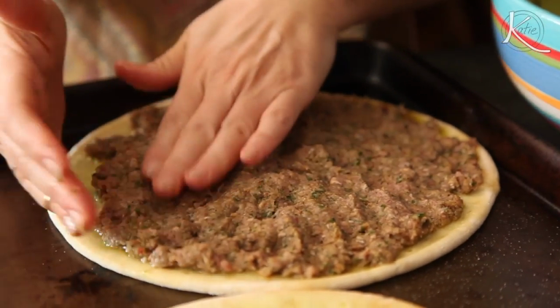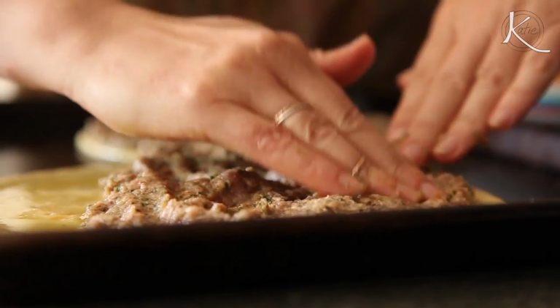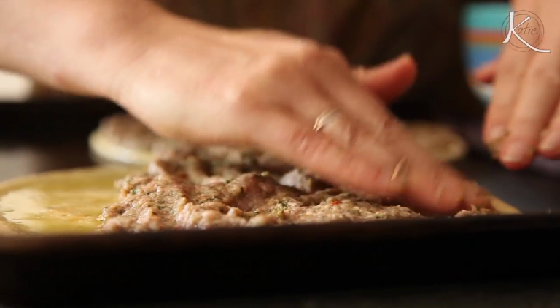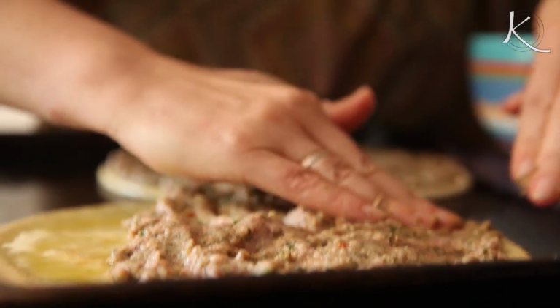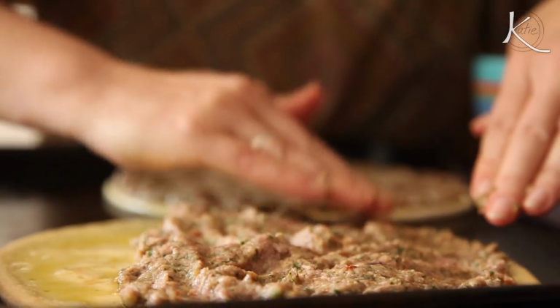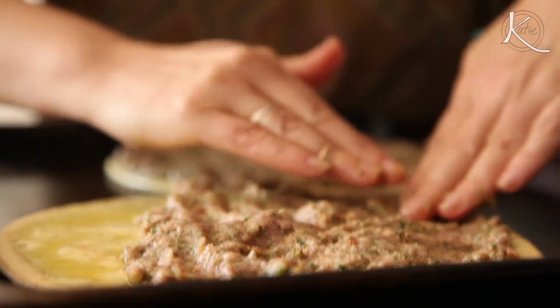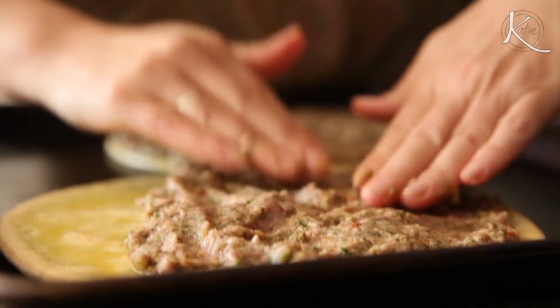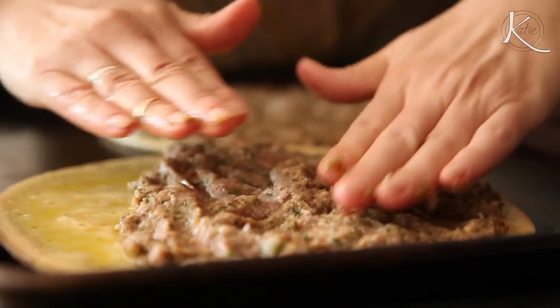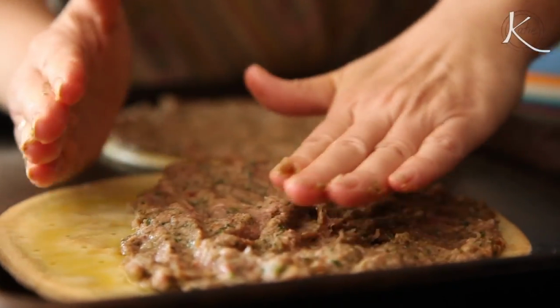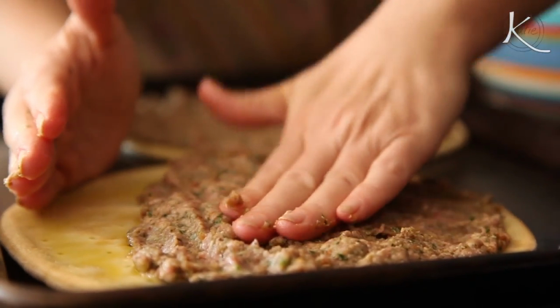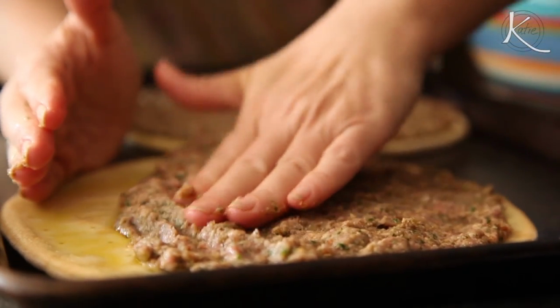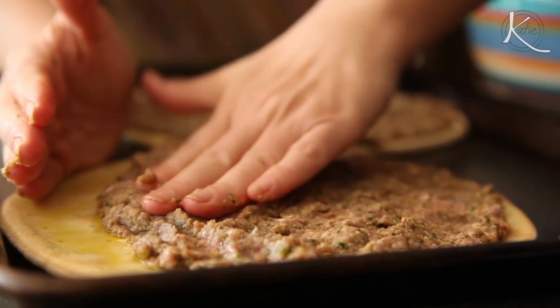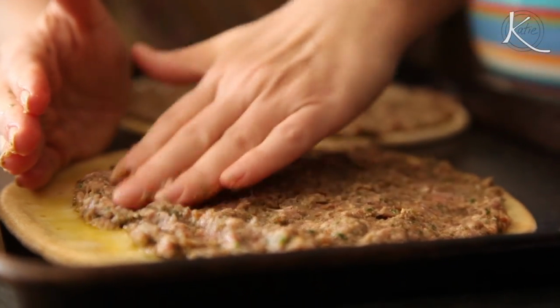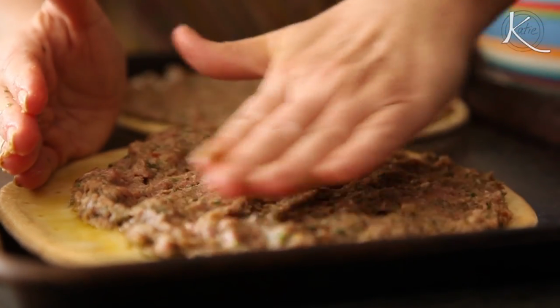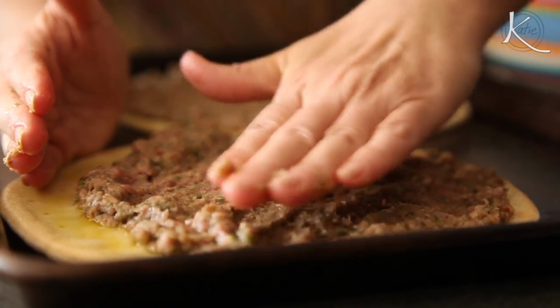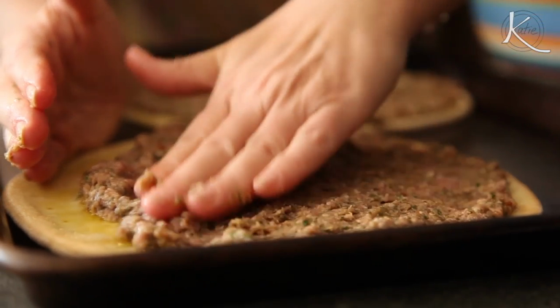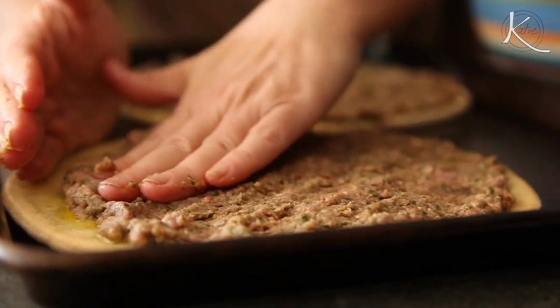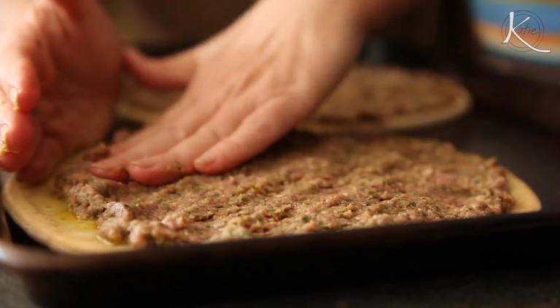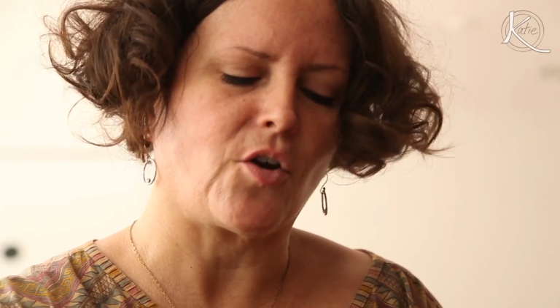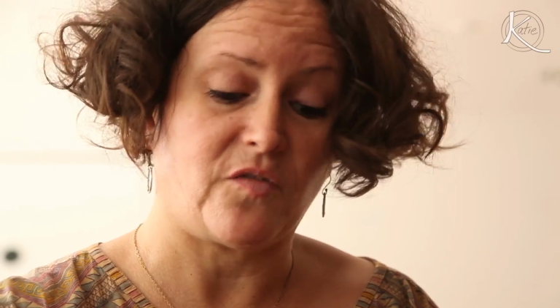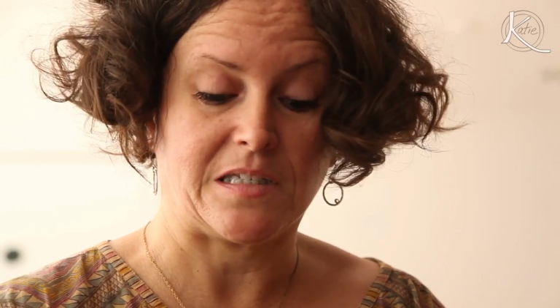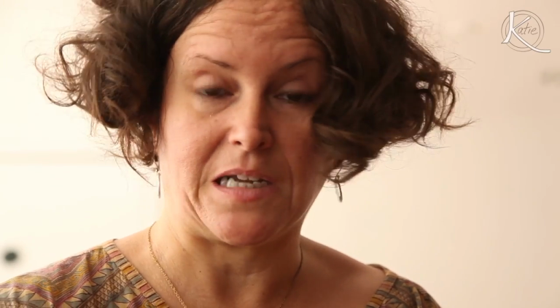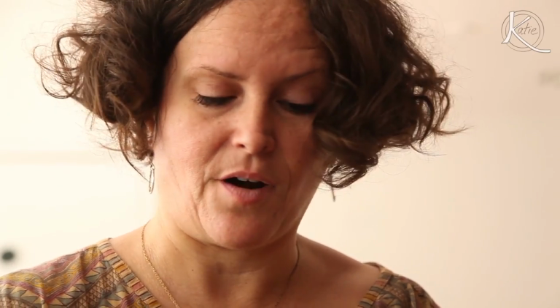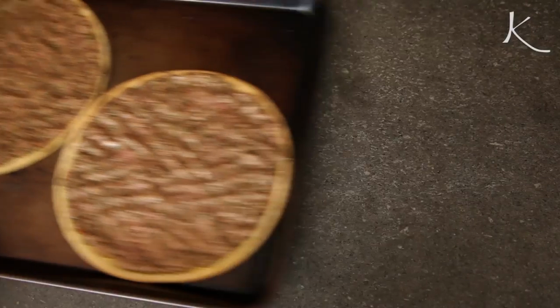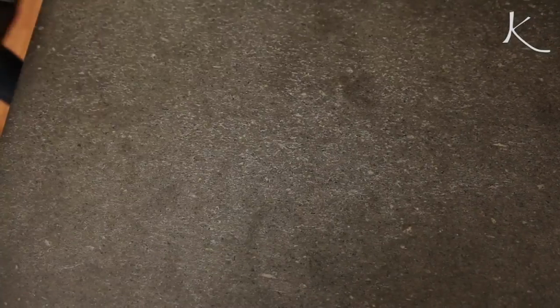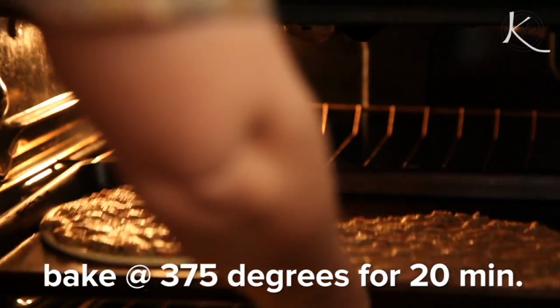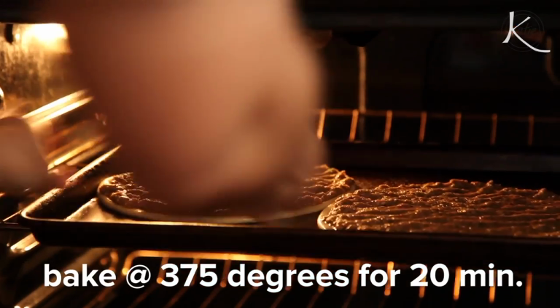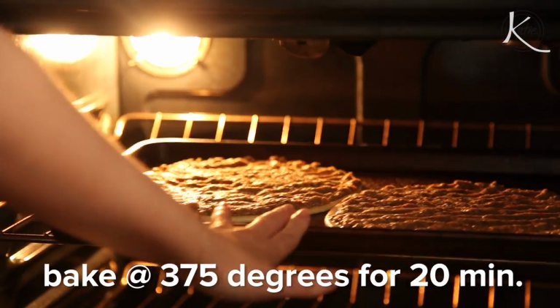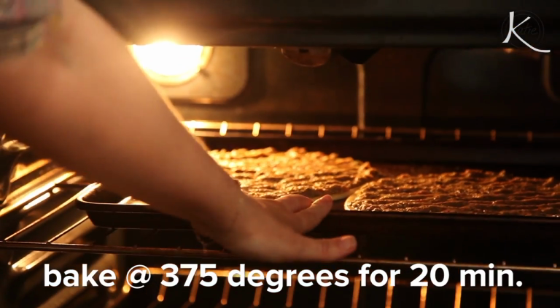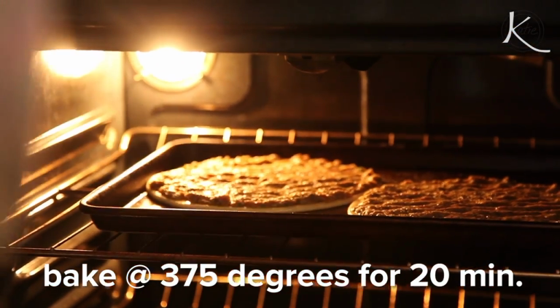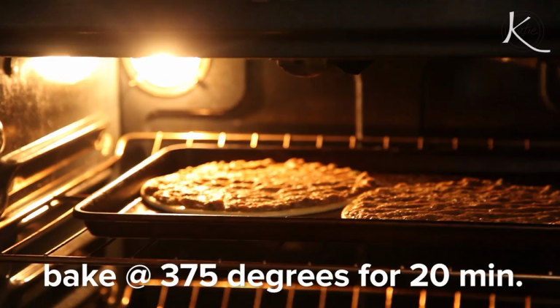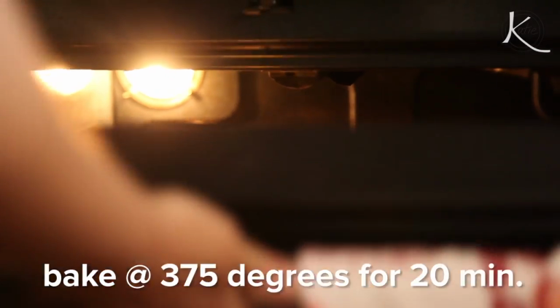To have like a global pizza night, I think is such a great idea — you can have not your traditional Italian pizza, but let's go to Turkey tonight. It encourages families to come together. I think we're ready. Bake it at 375 degrees for about 20 minutes.